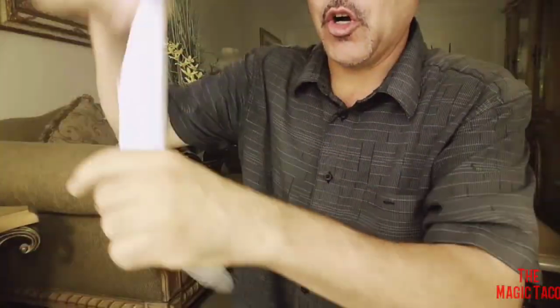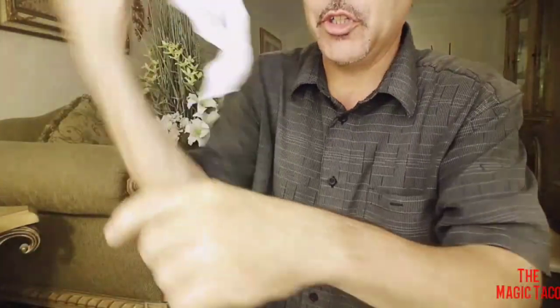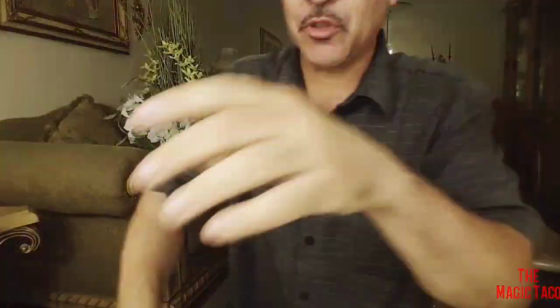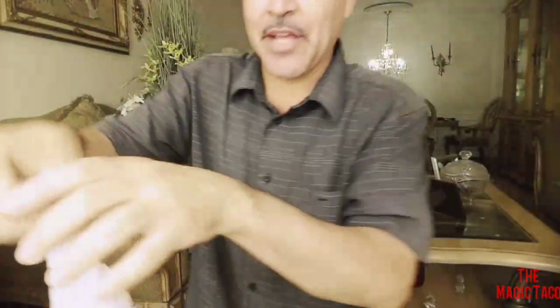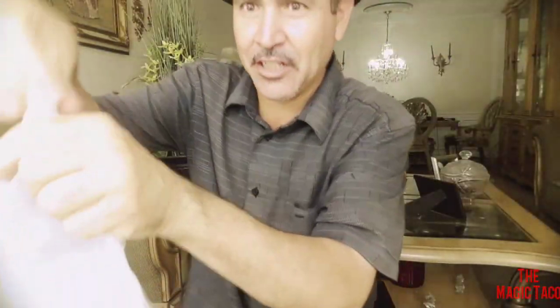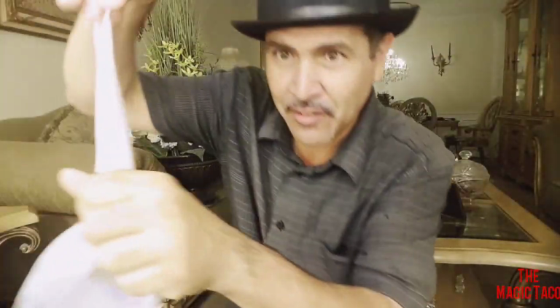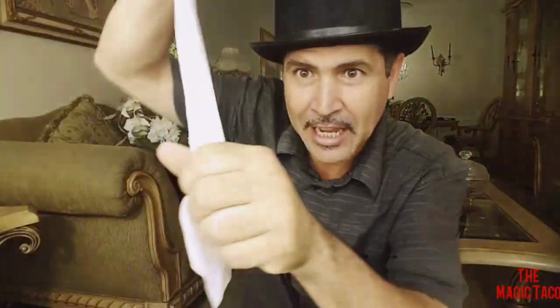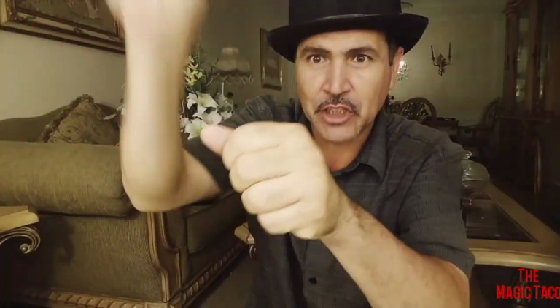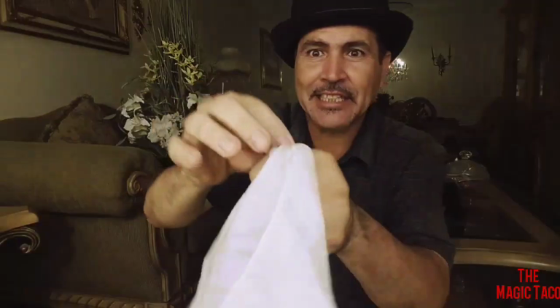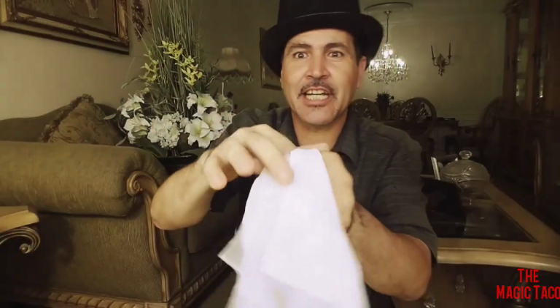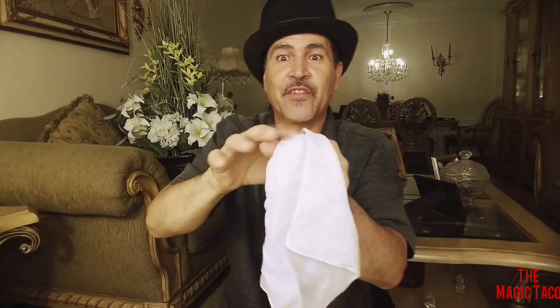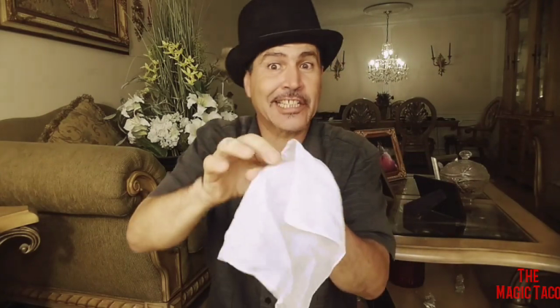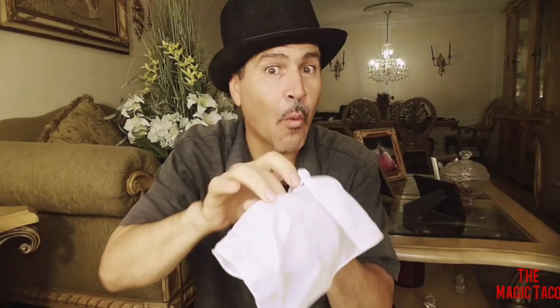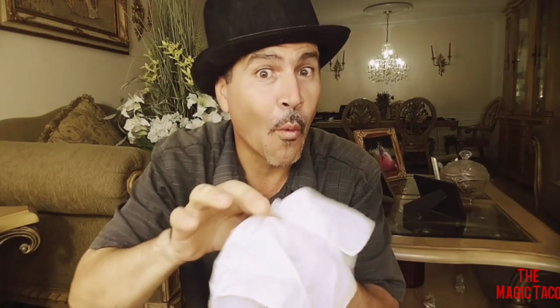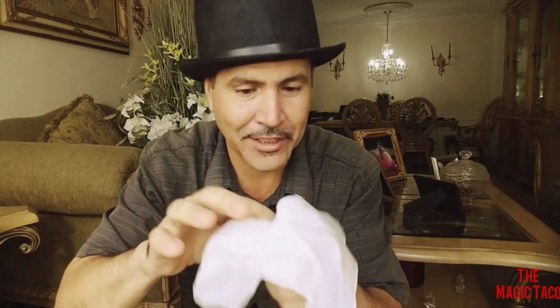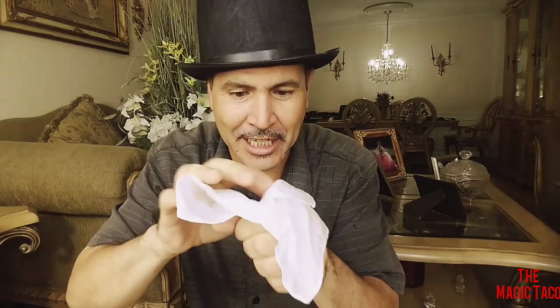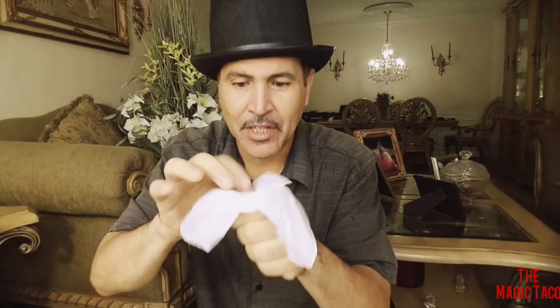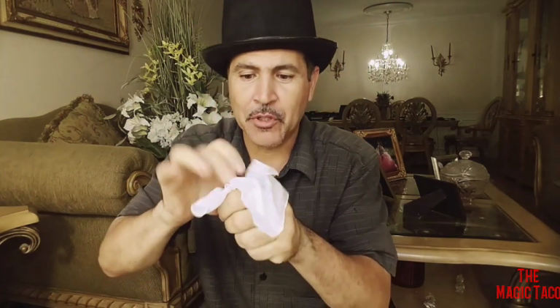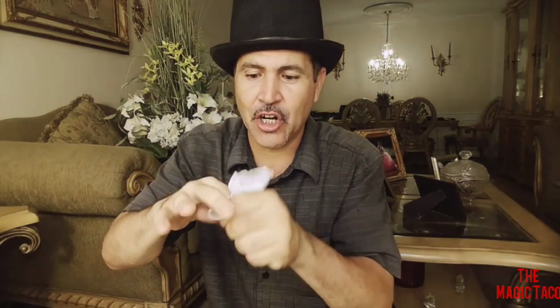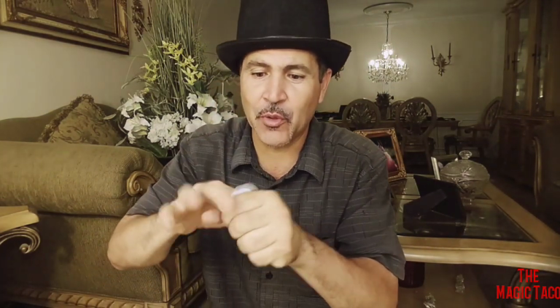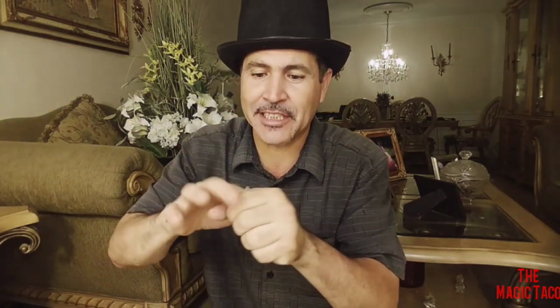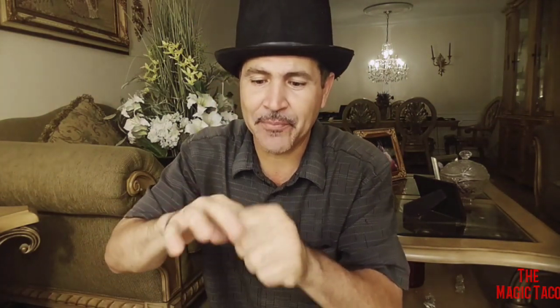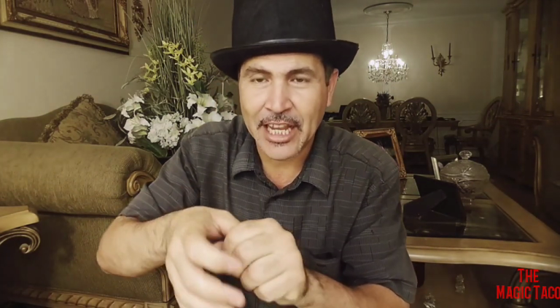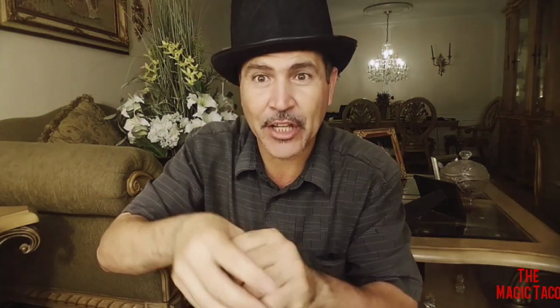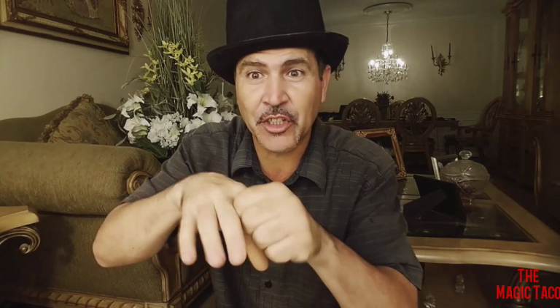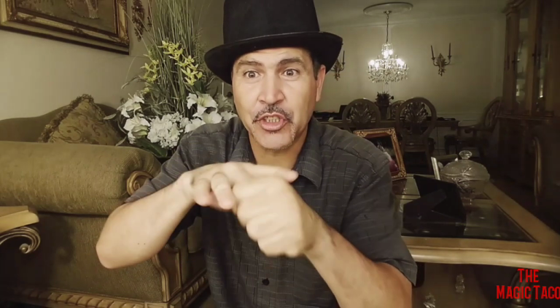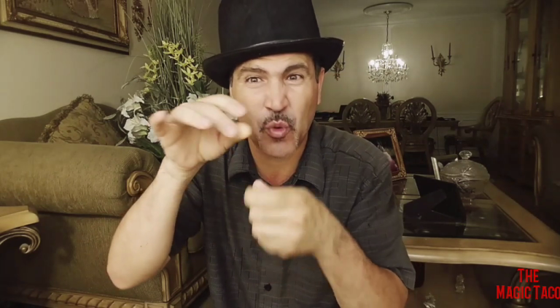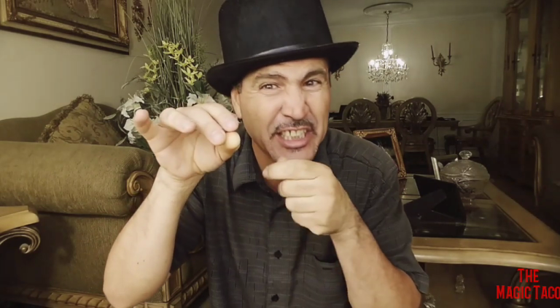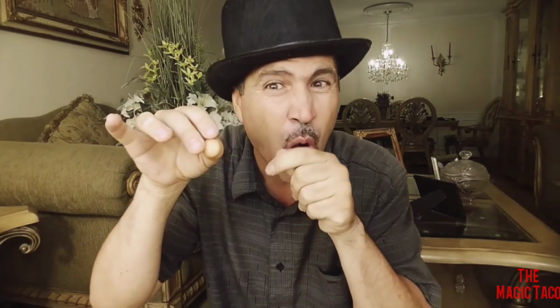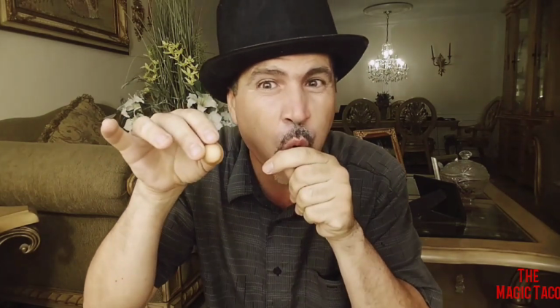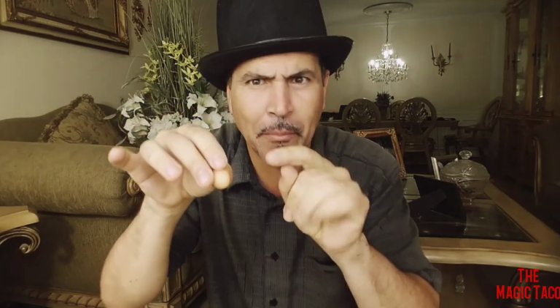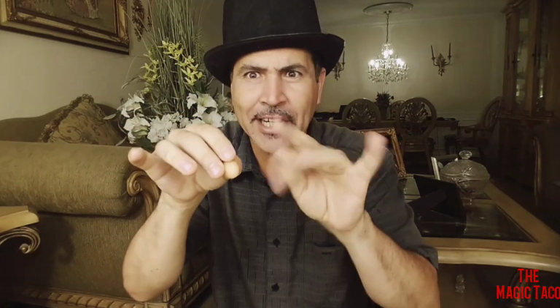All you do is just grab the handkerchief and place it inside your fist like so. Check this out. Push it all the way inside, and all you have to do is just squeeze it and blow on it.